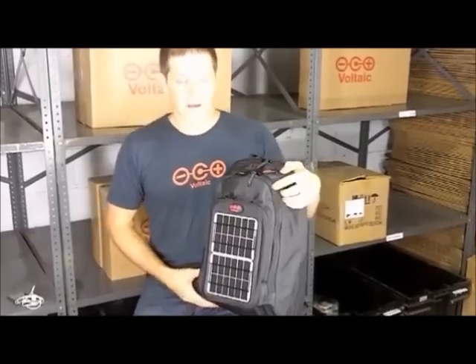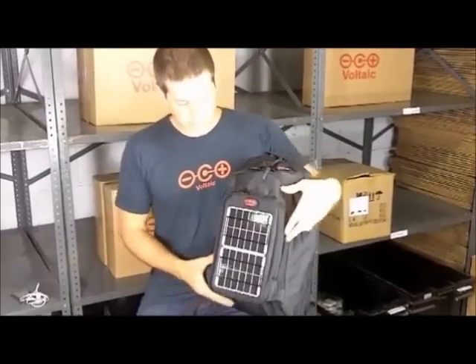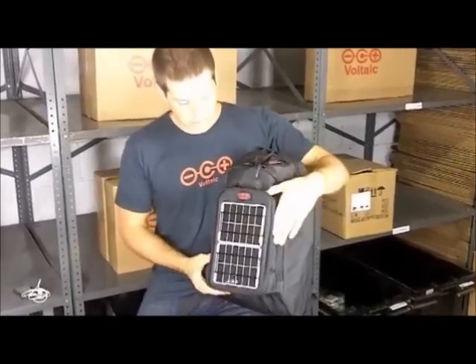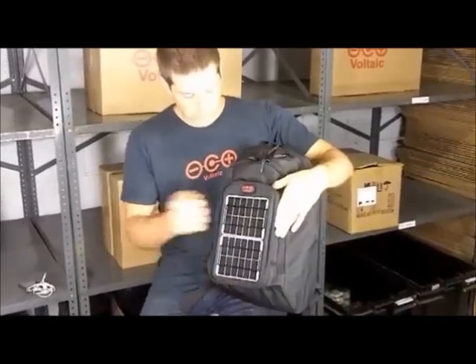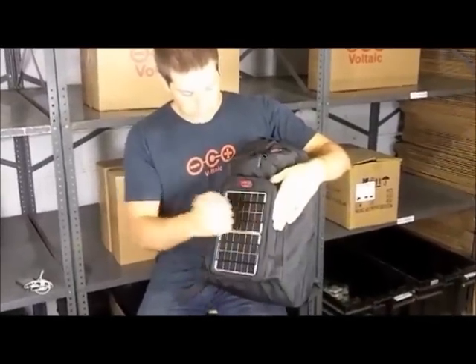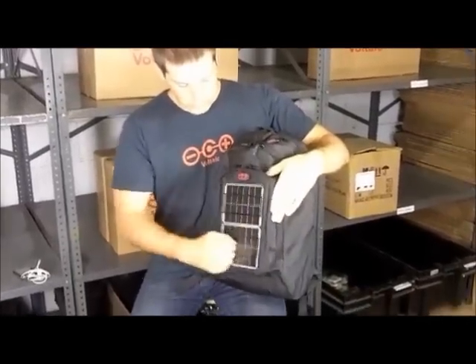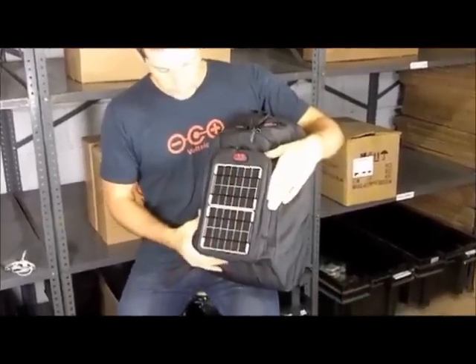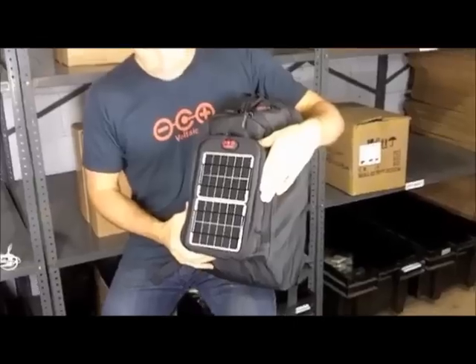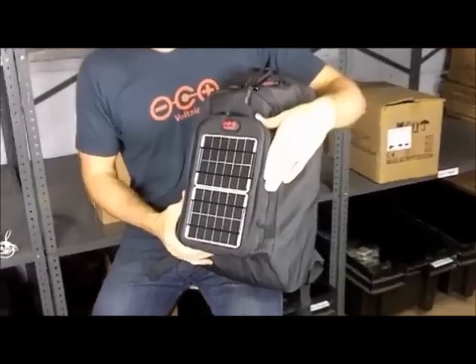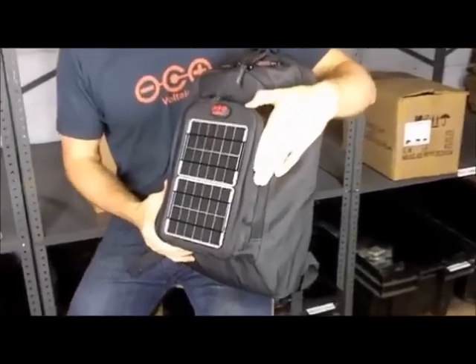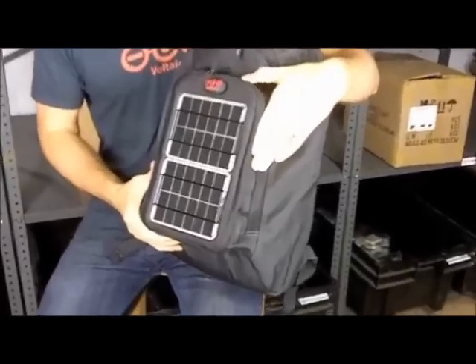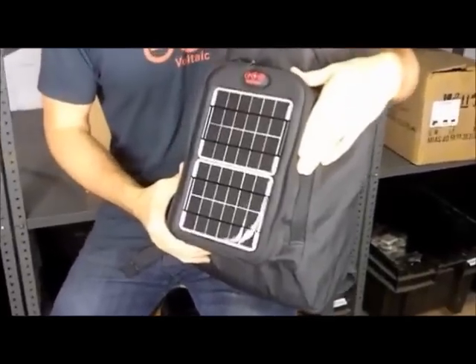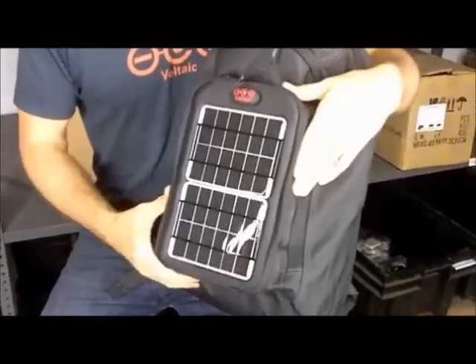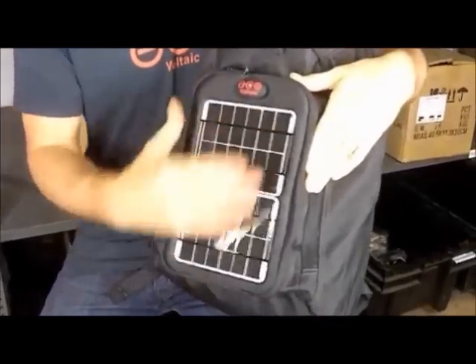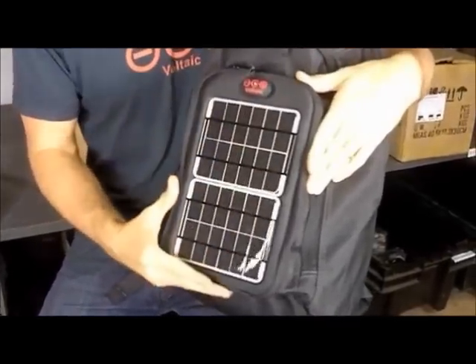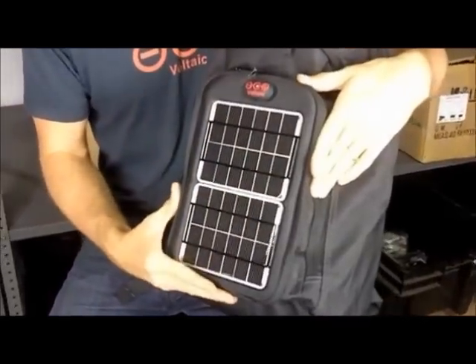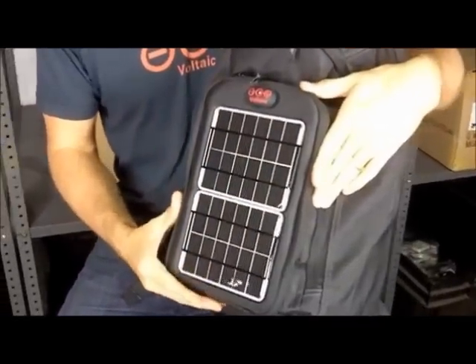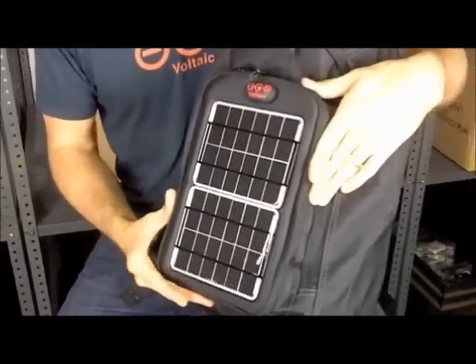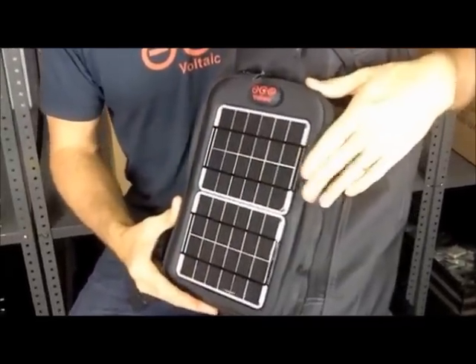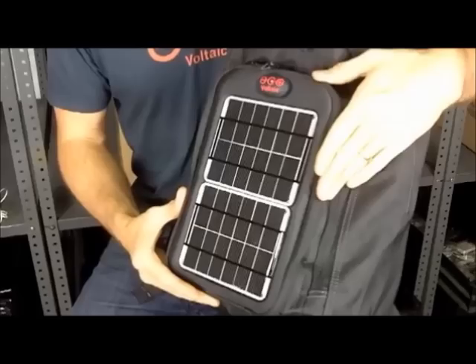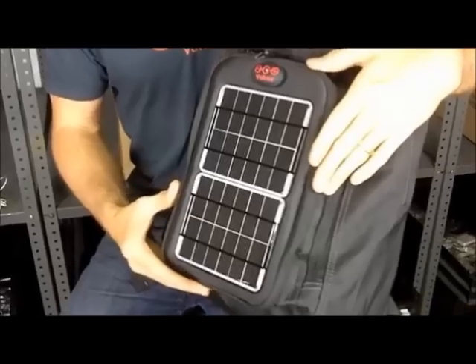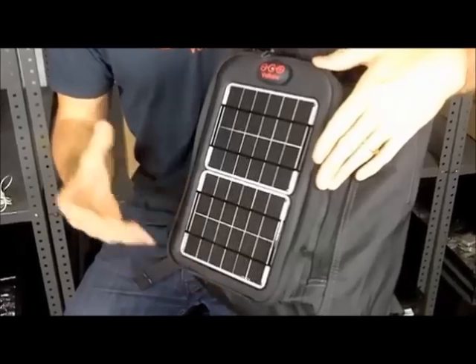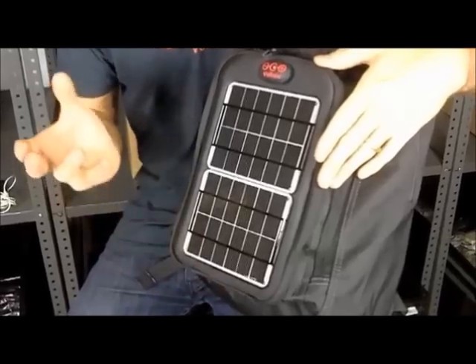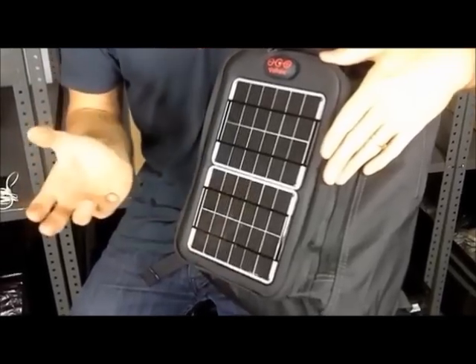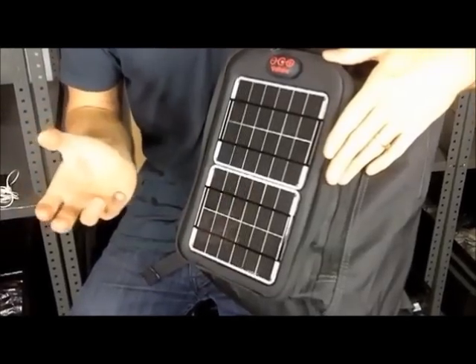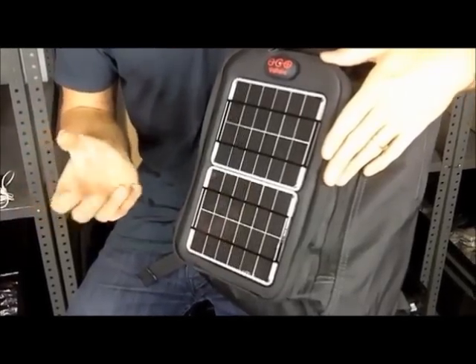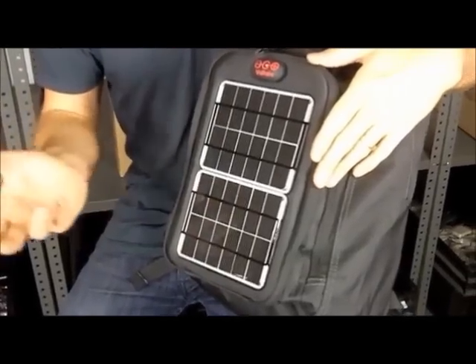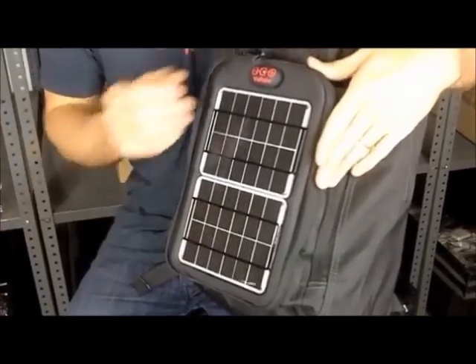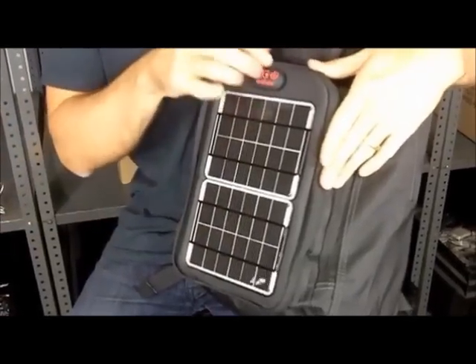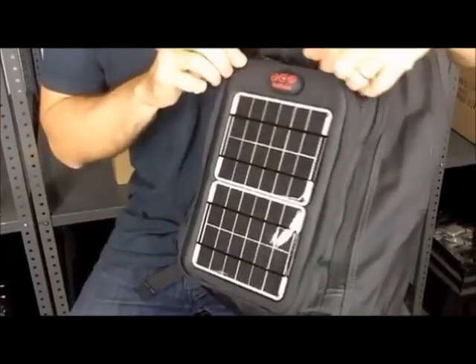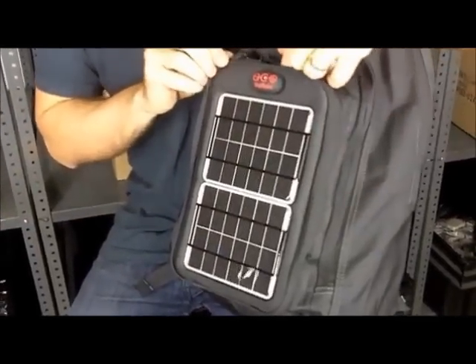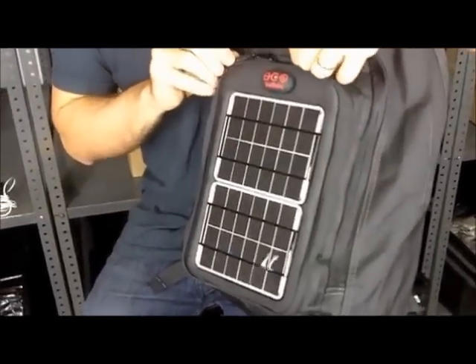On the outside of the converter you're going to see two solar panels. These each produce two watts, and collectively four watts of power, which means collectively they can power up an iPhone from flat in about four and a half hours of direct sunlight.